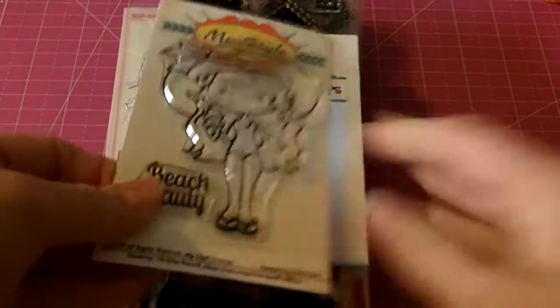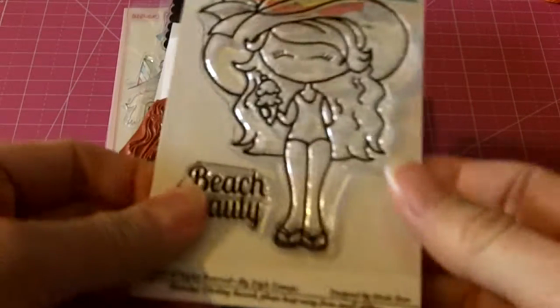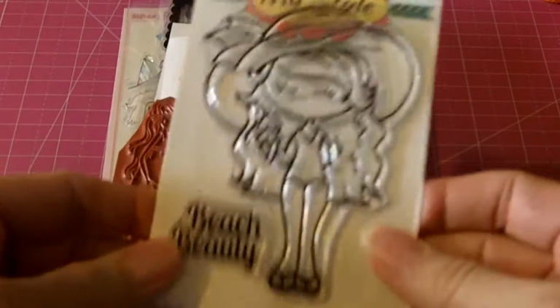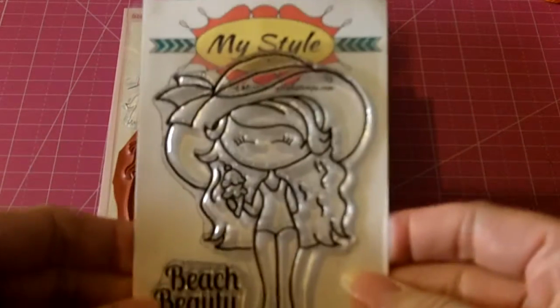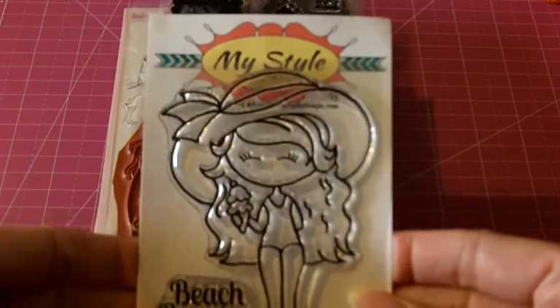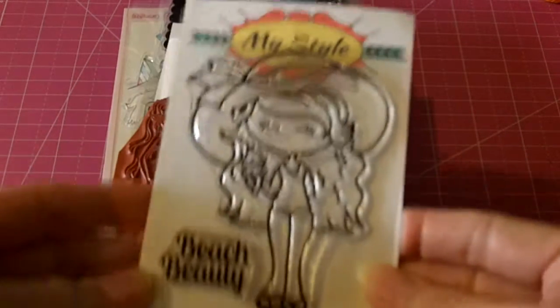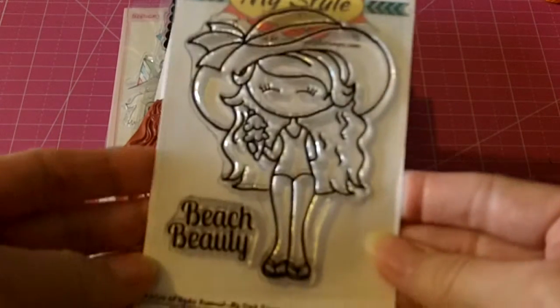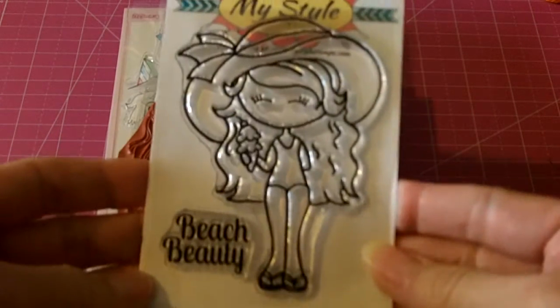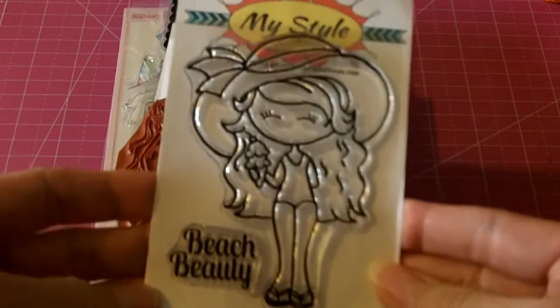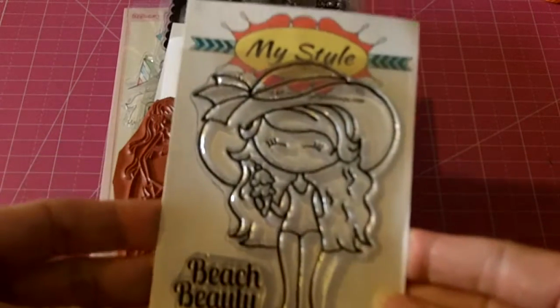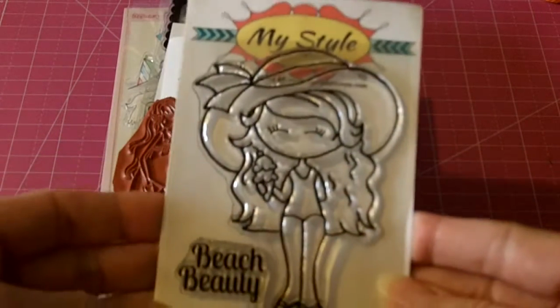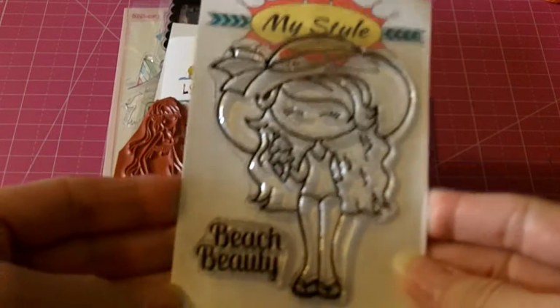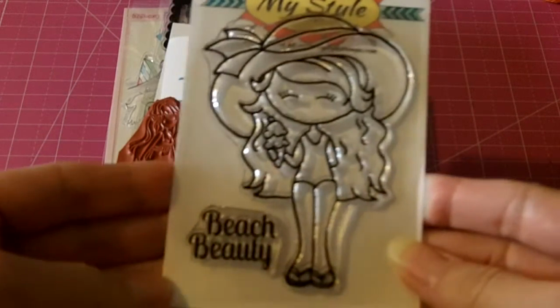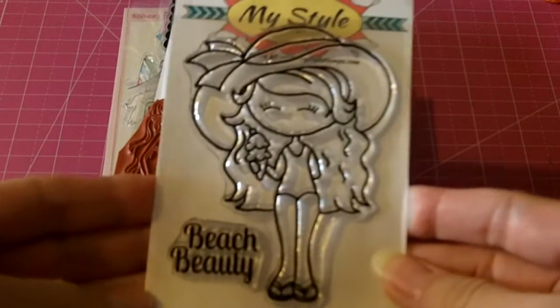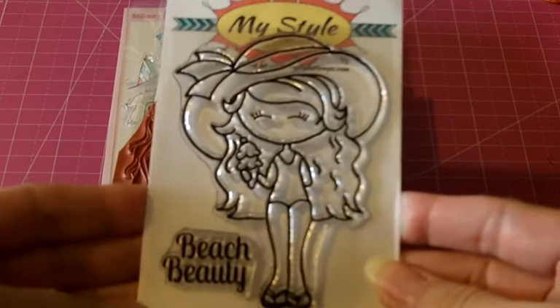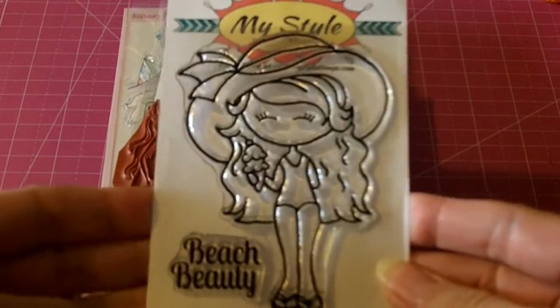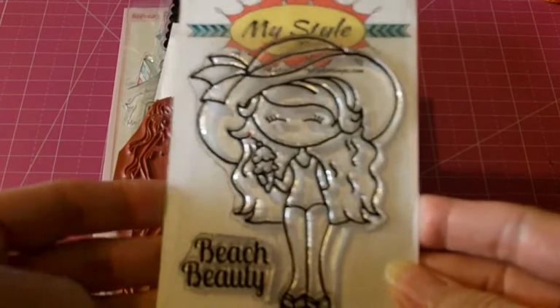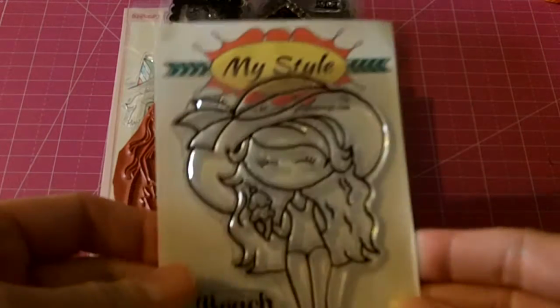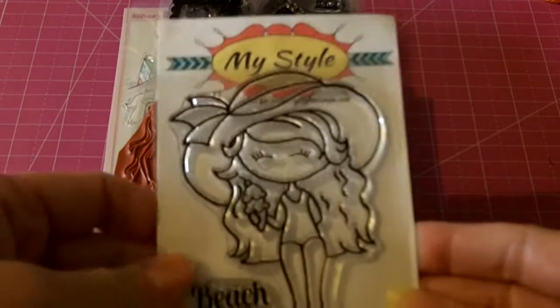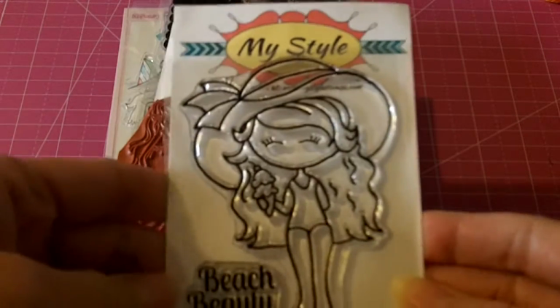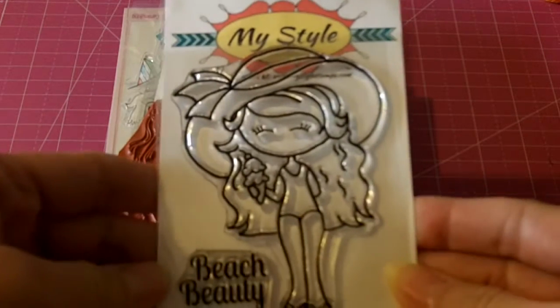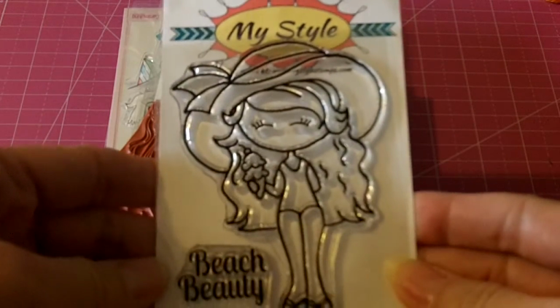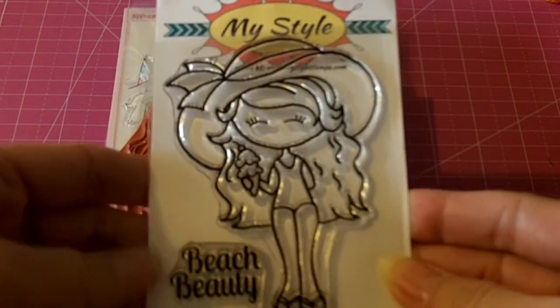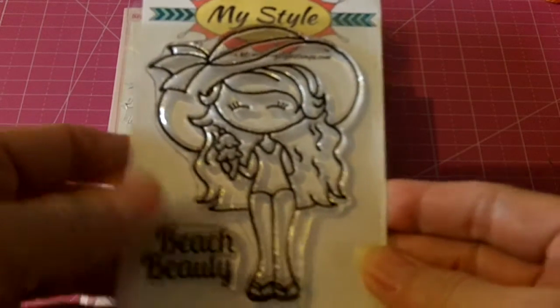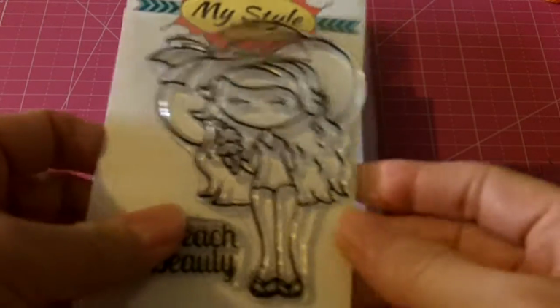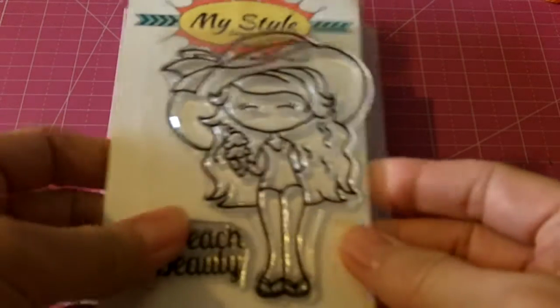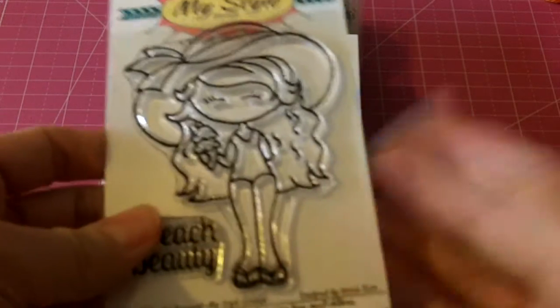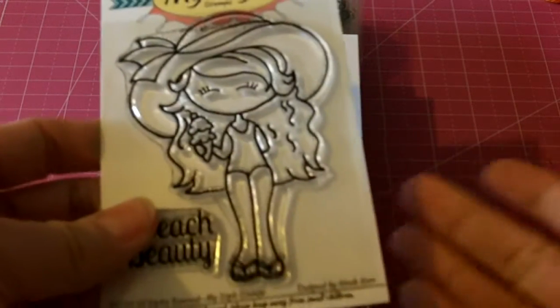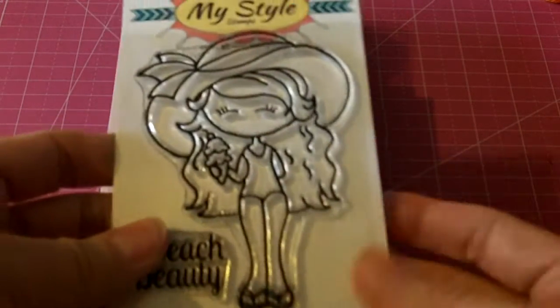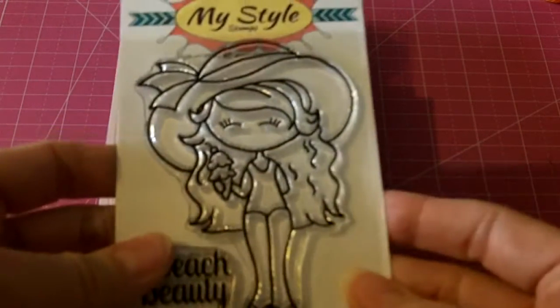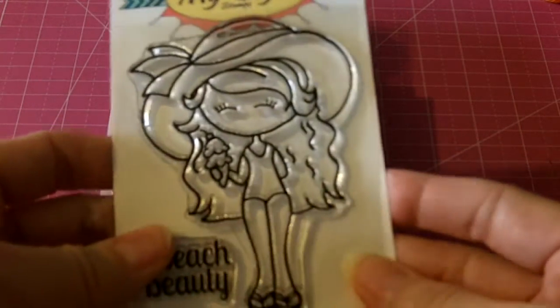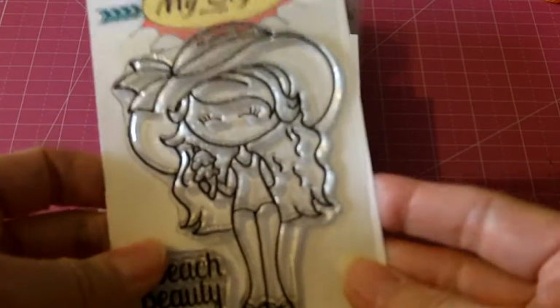This MyStyle Stamps Beach Beauty is going to be $10 shipped. It's never been used.